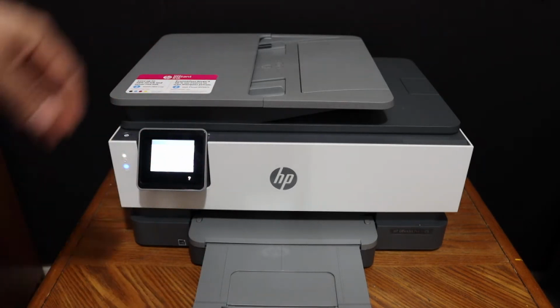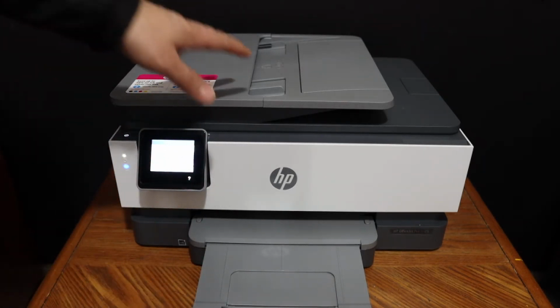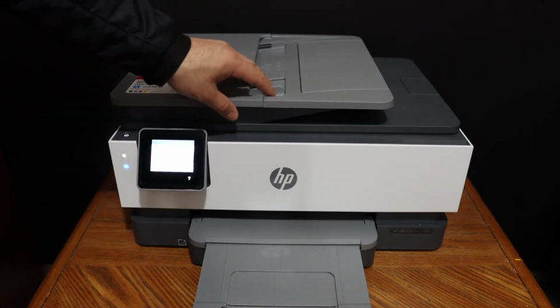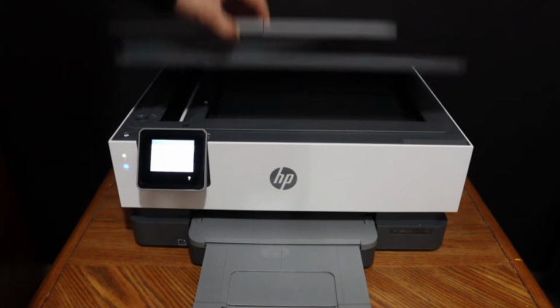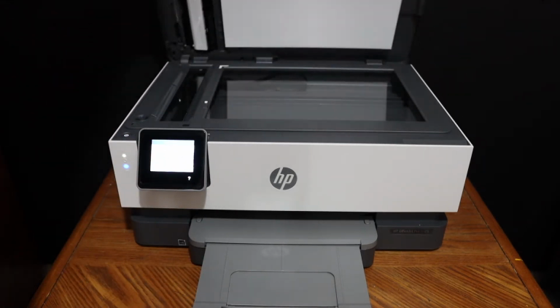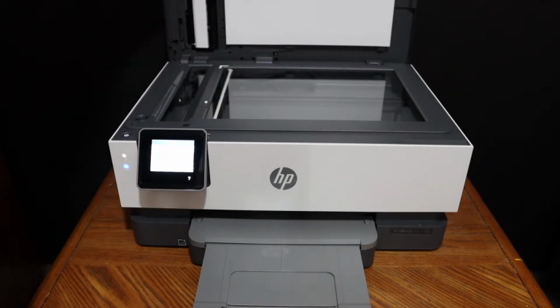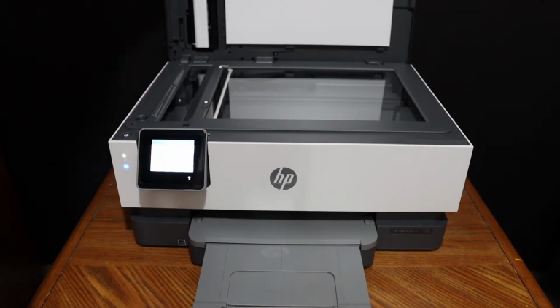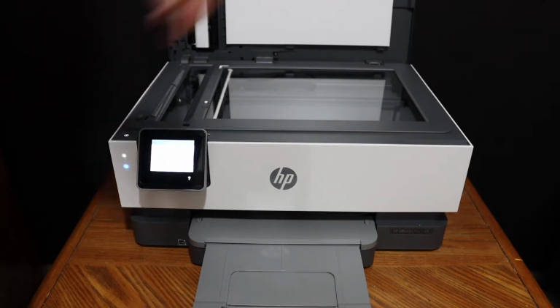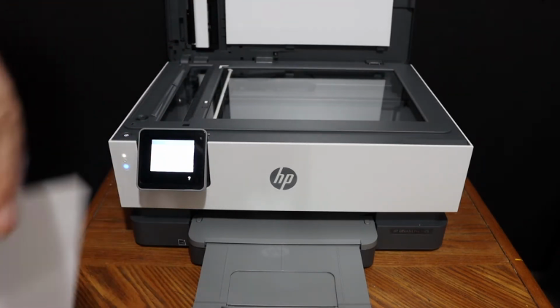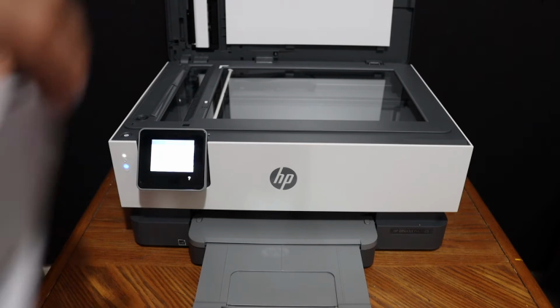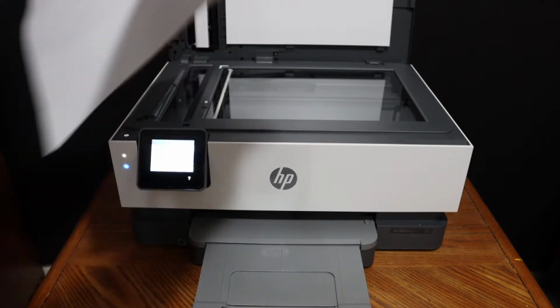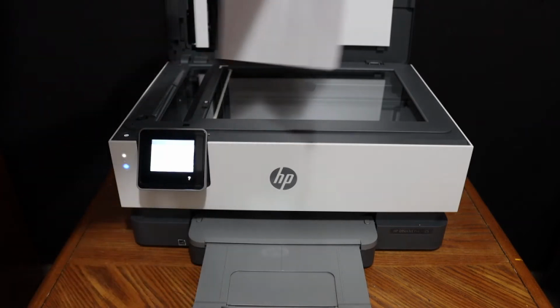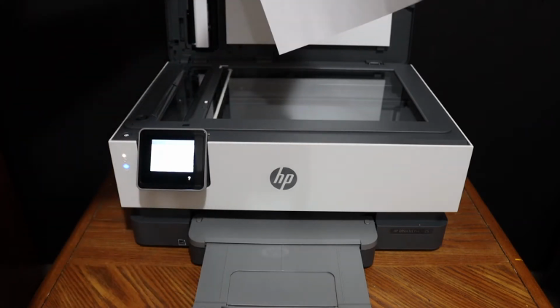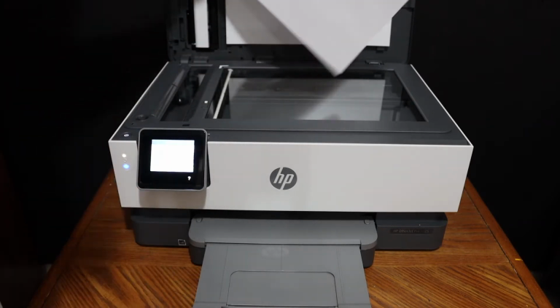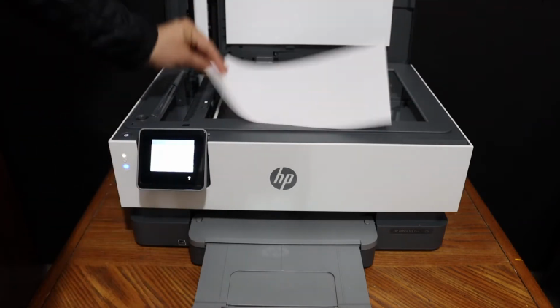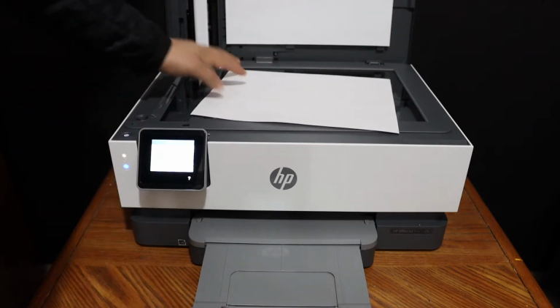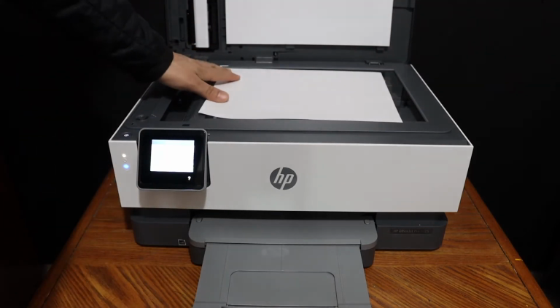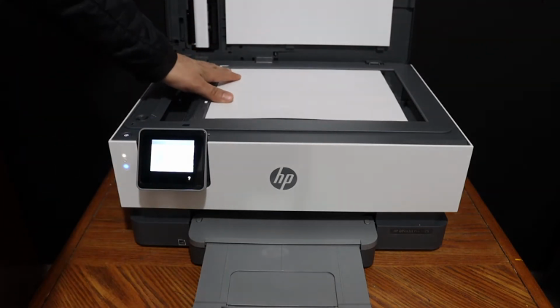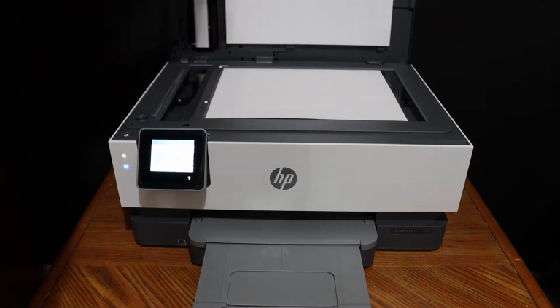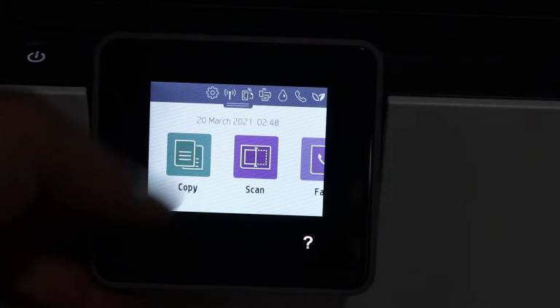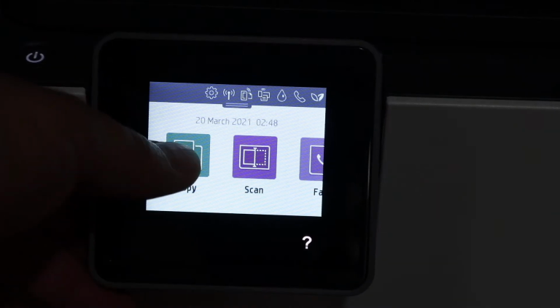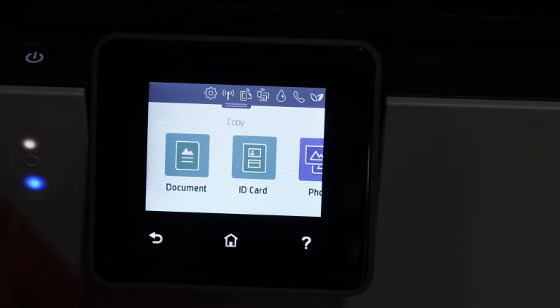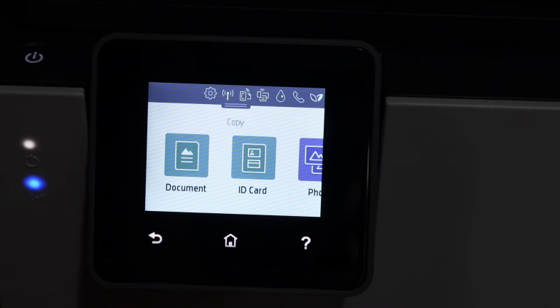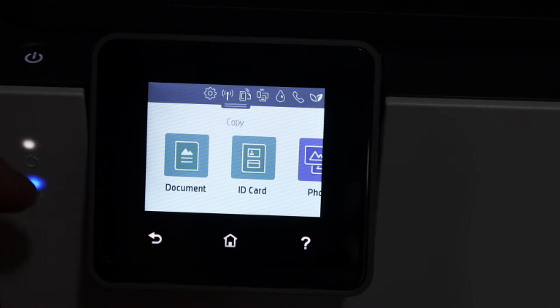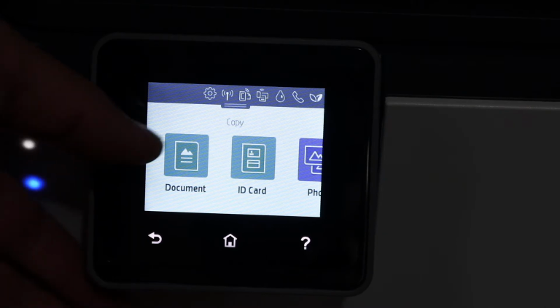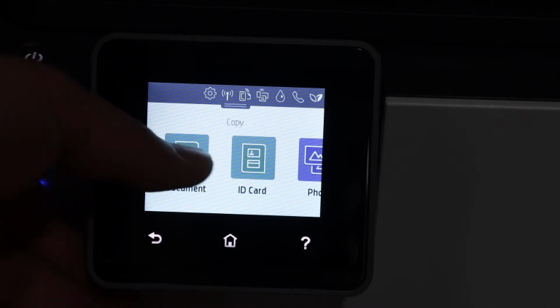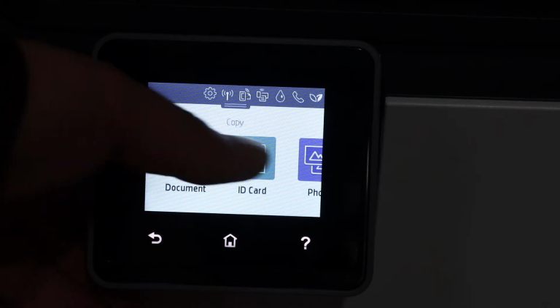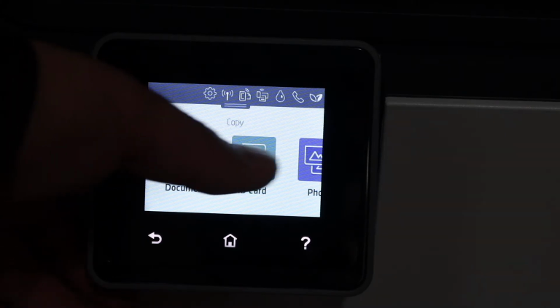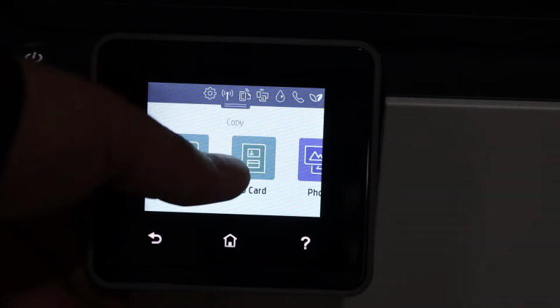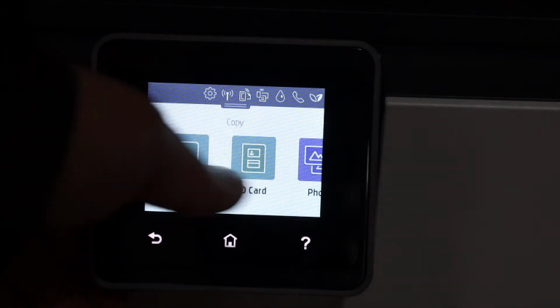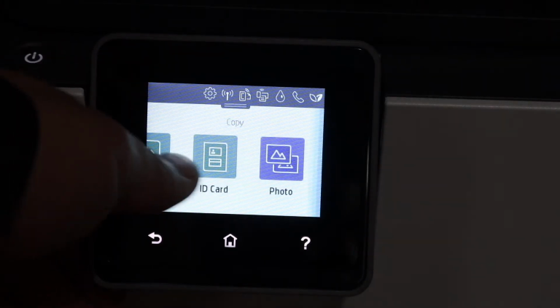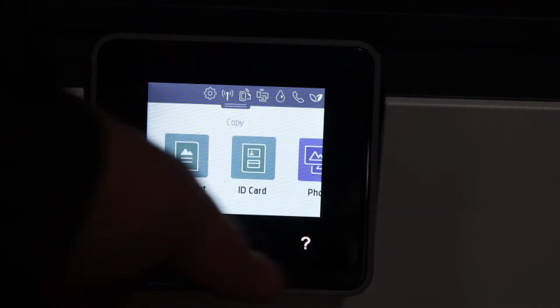To do a copy, we just open the top scanner lid and place the page facing downwards on the left-hand side corner. Click on the copy button and select if it's a document, ID, or photo, as you can see here.